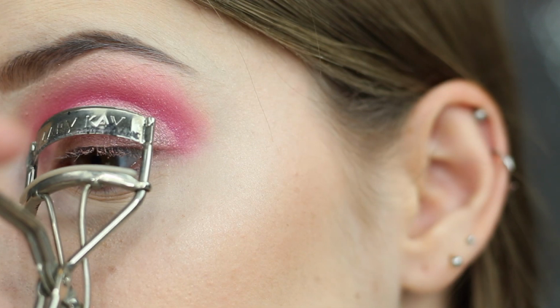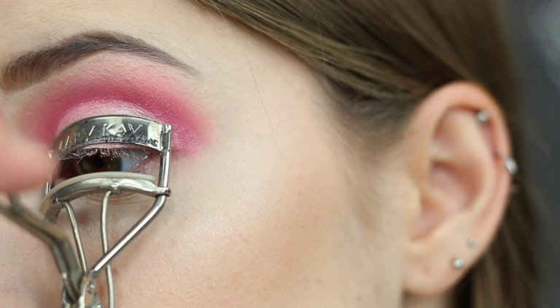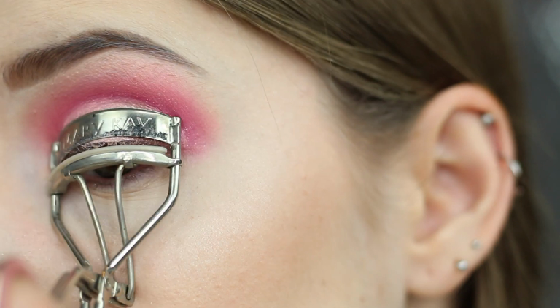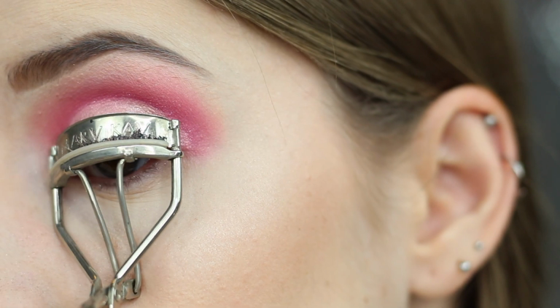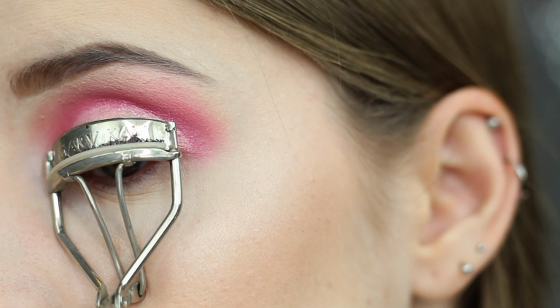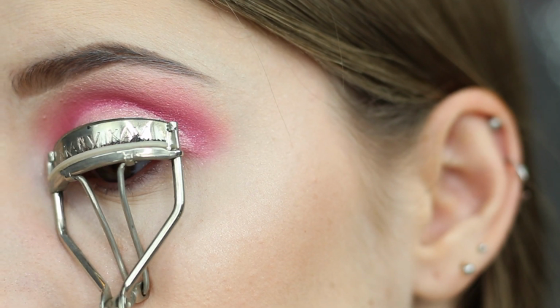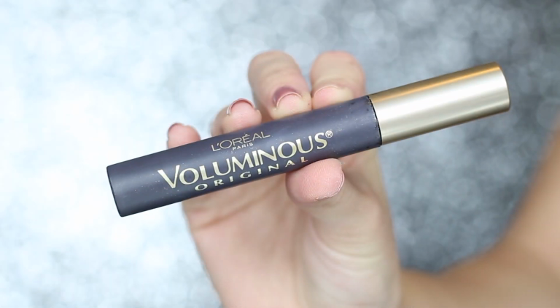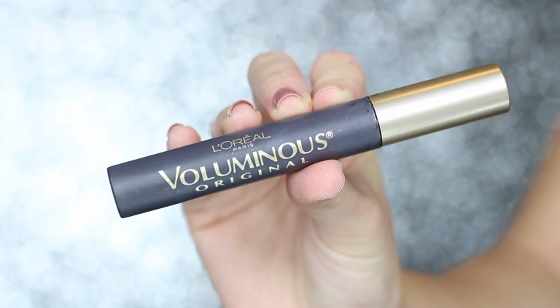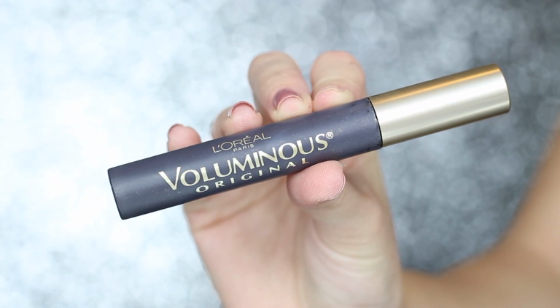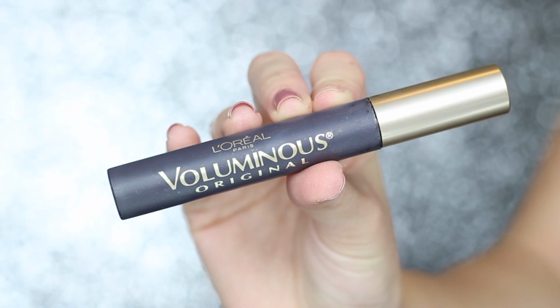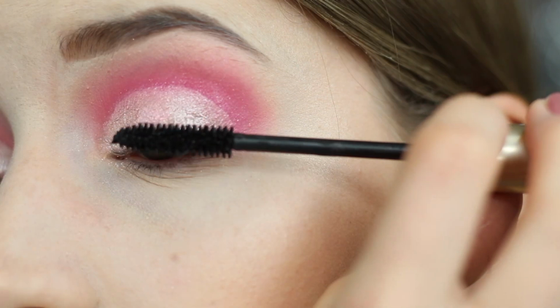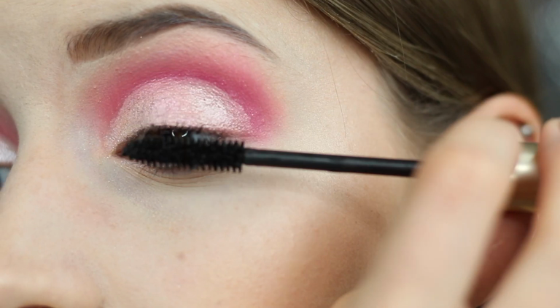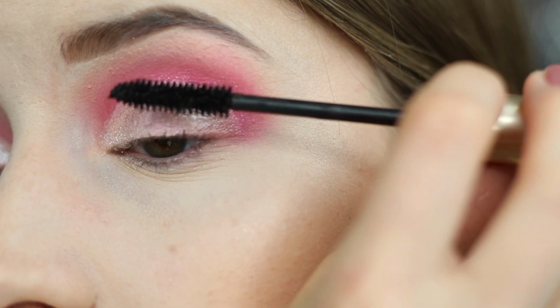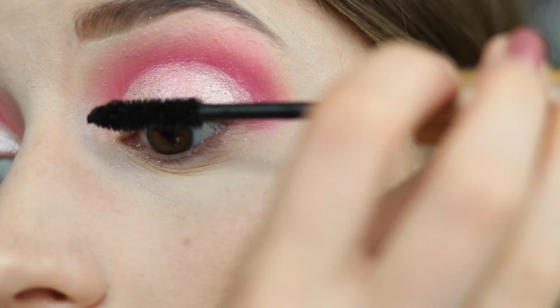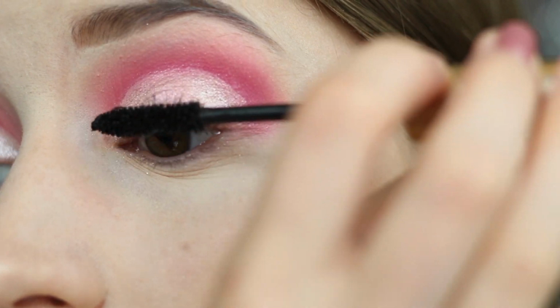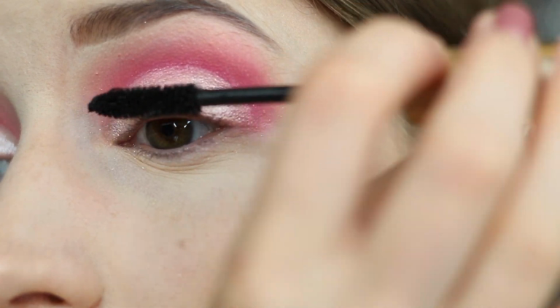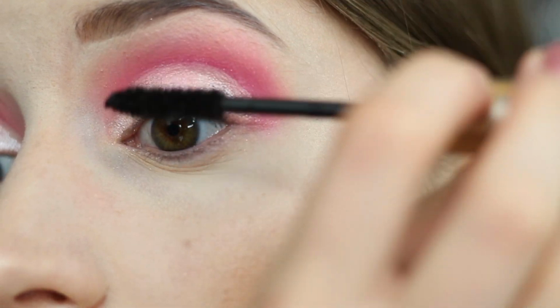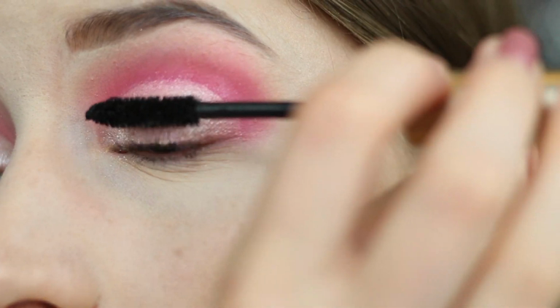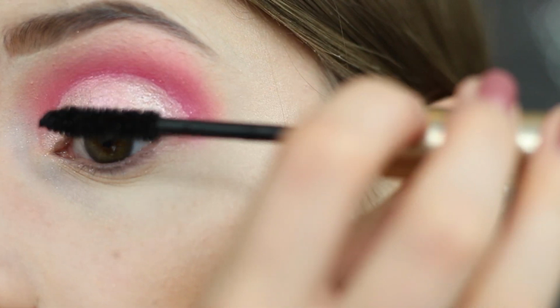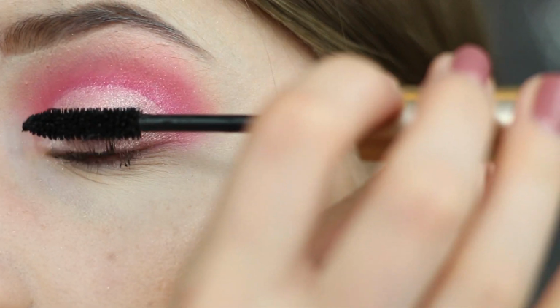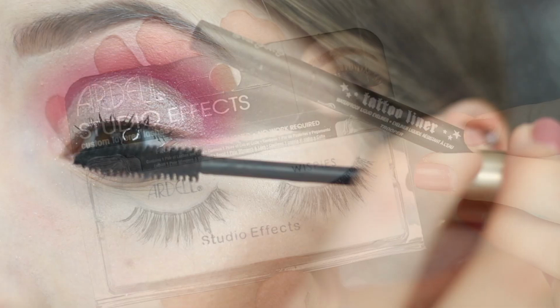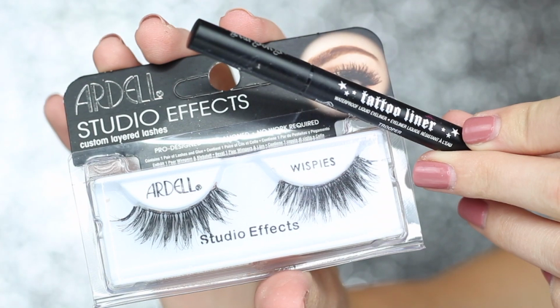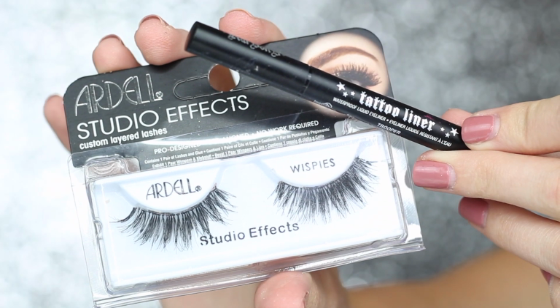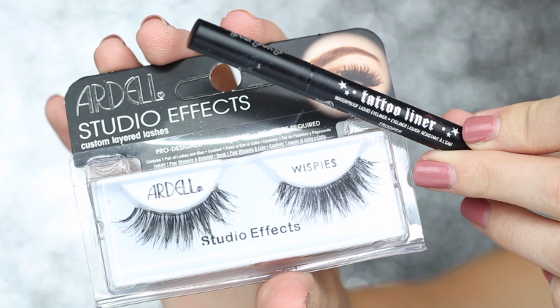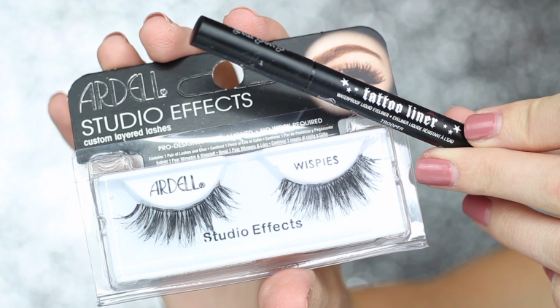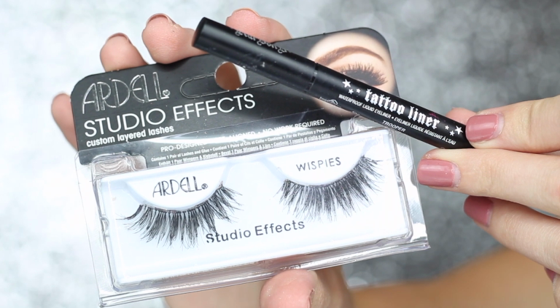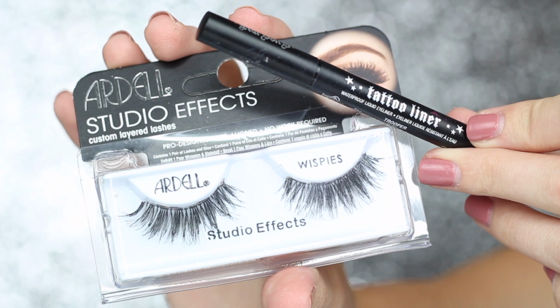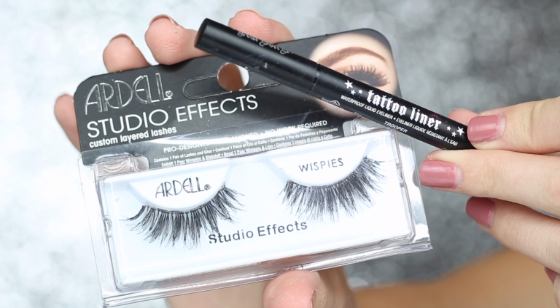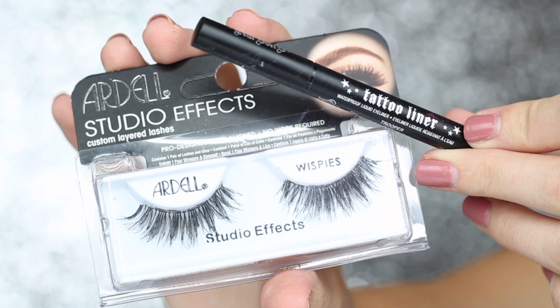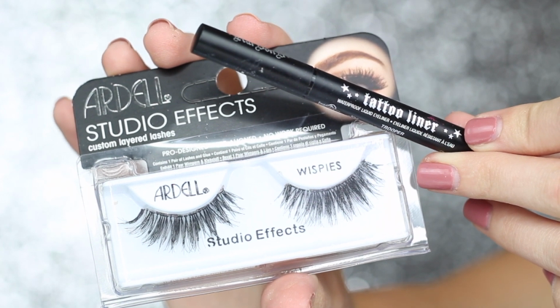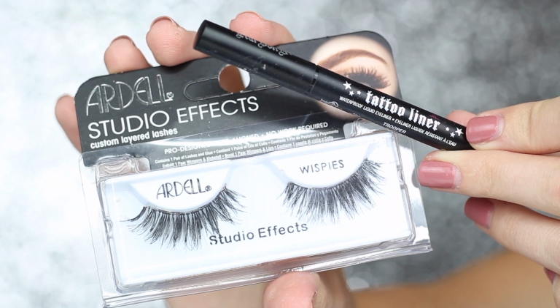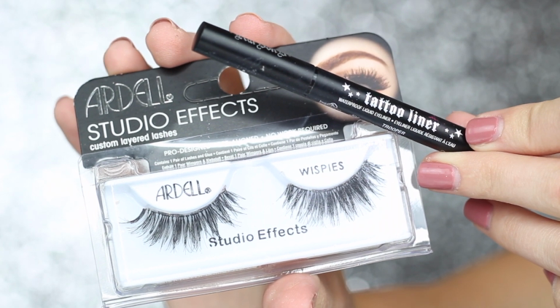Now I'm going to go ahead and curl my lashes and apply a thin coat of my L'Oreal Voluminous Mascara. Off camera I applied these Ardell Studio FX lashes and drew a thin line of my Kat Von D Tattoo Liner.